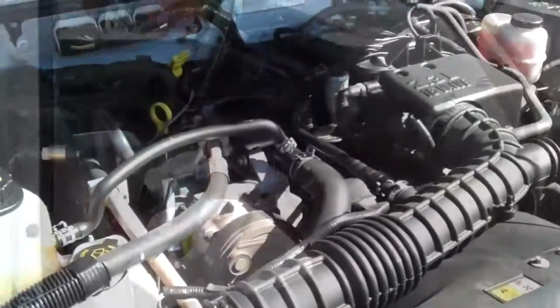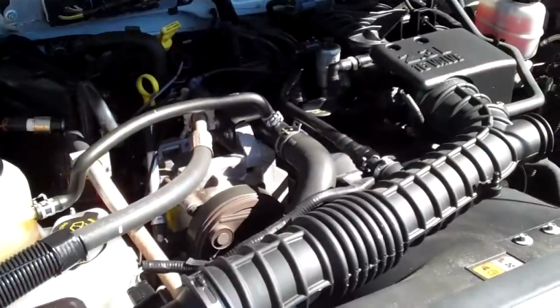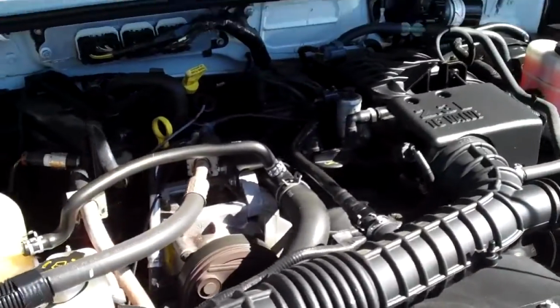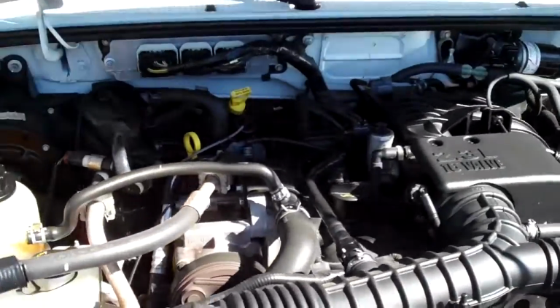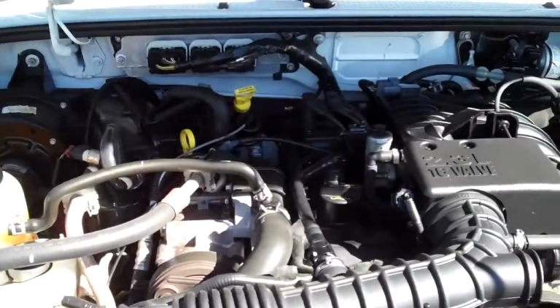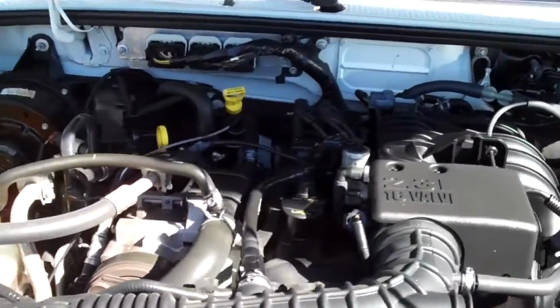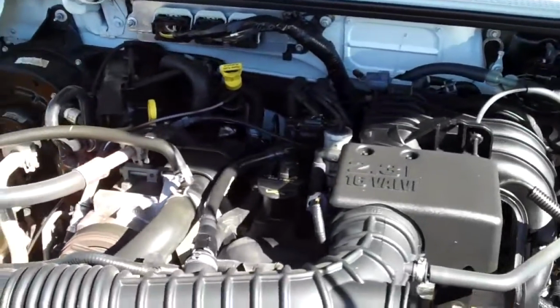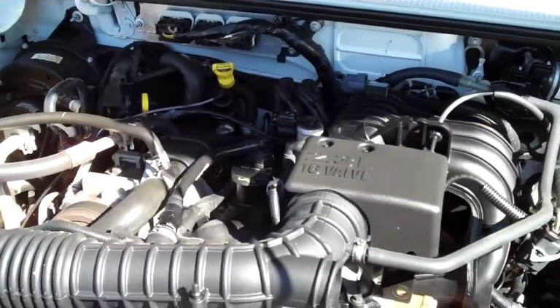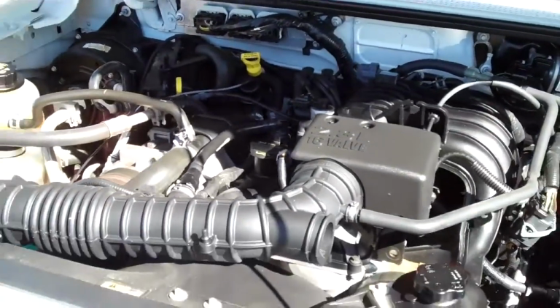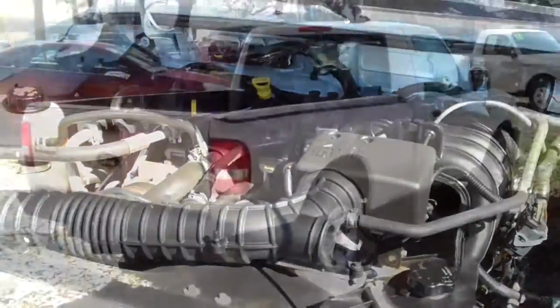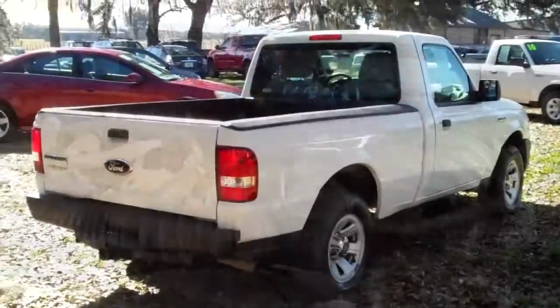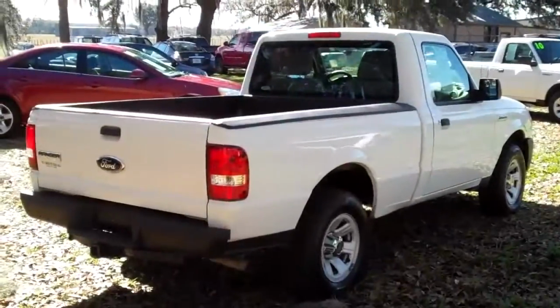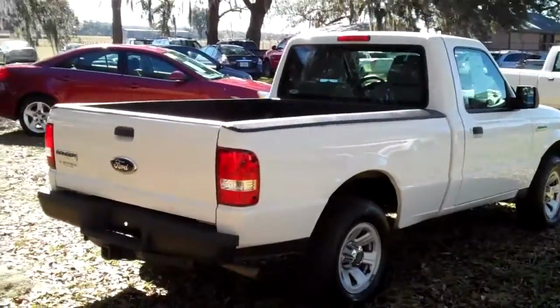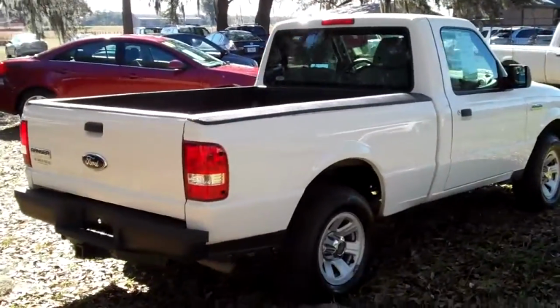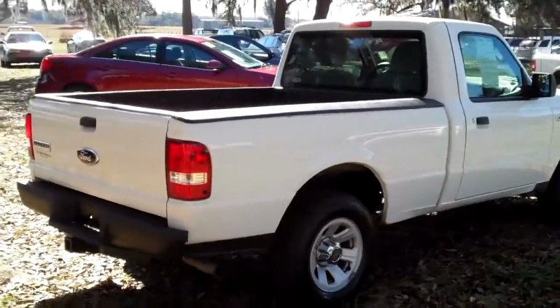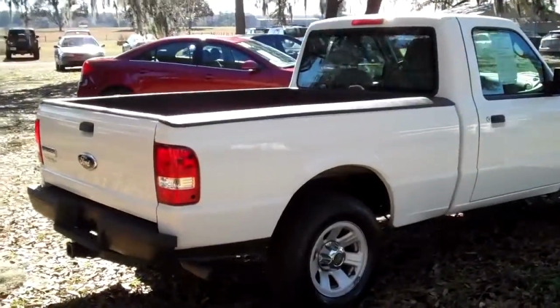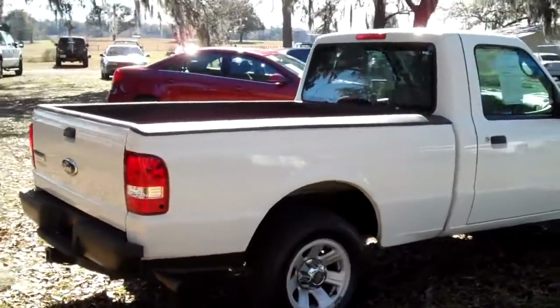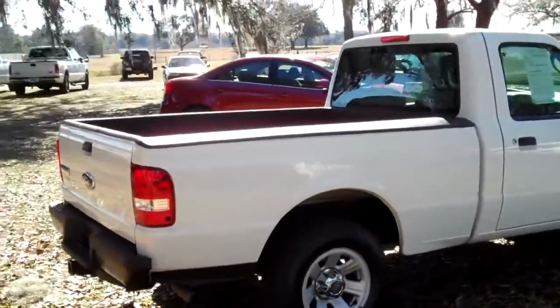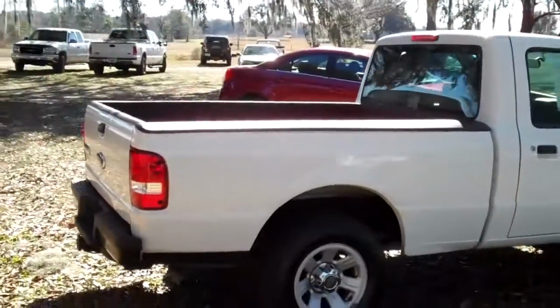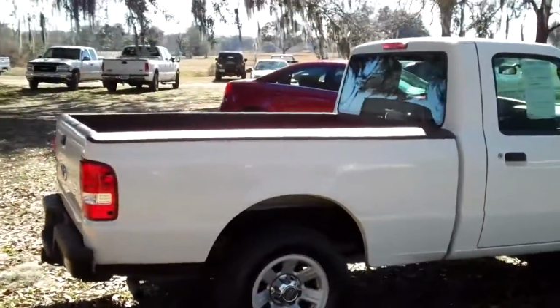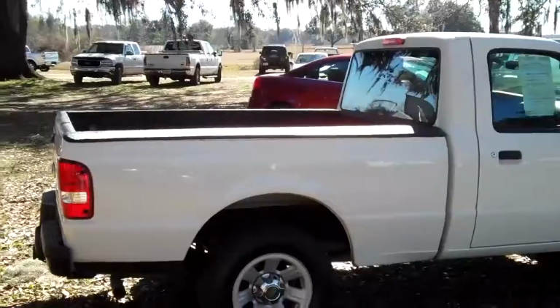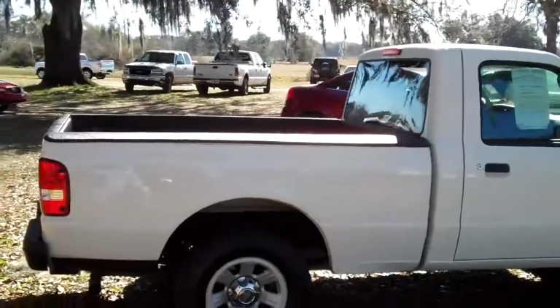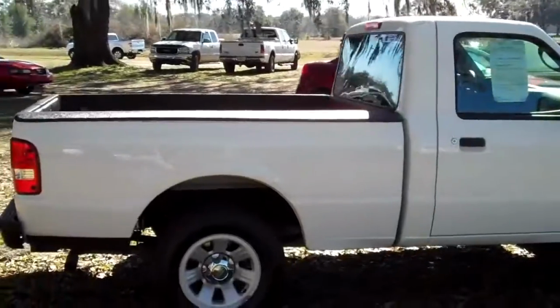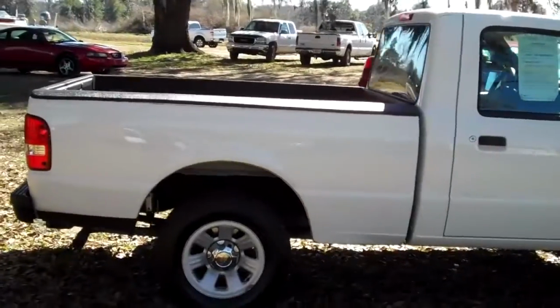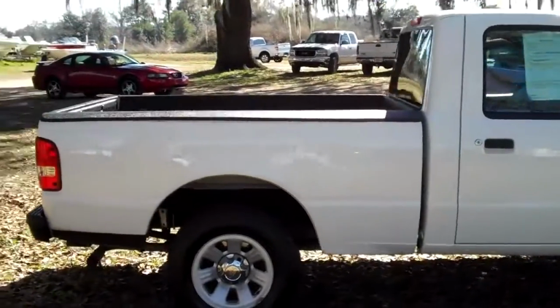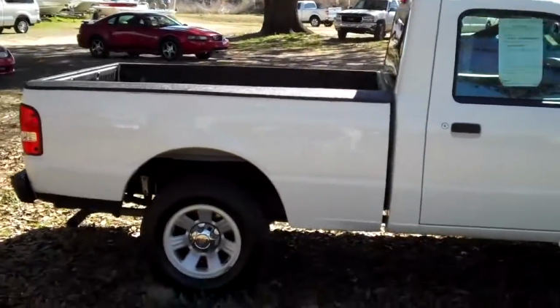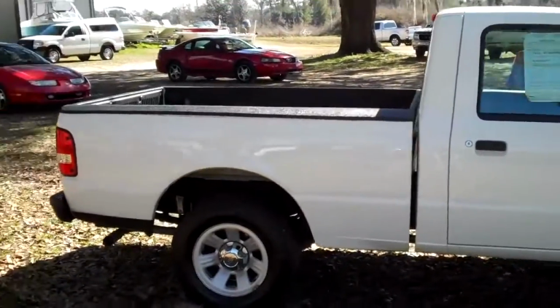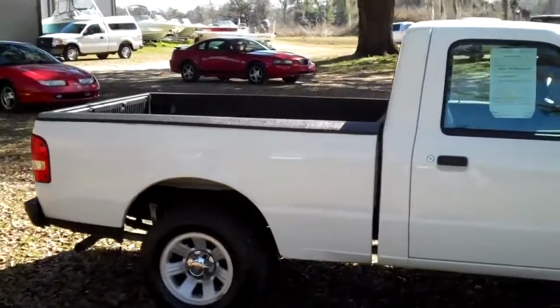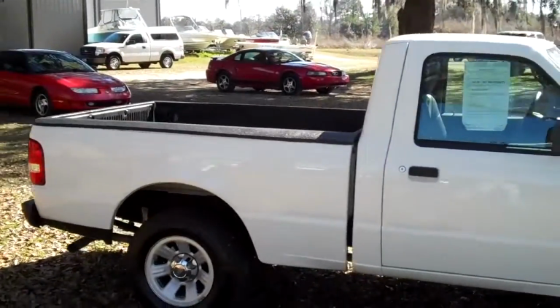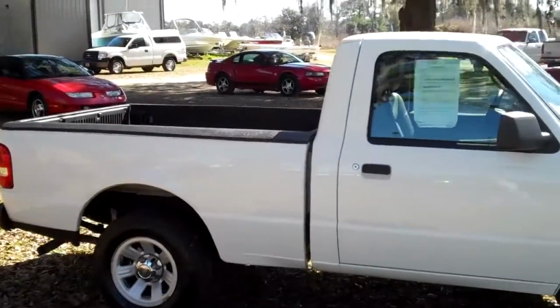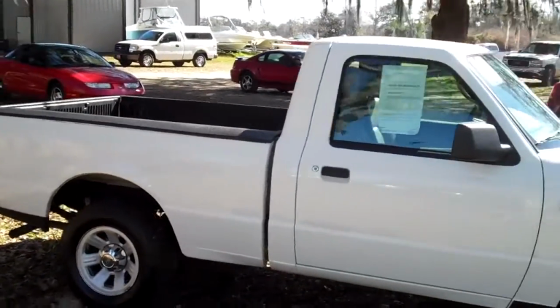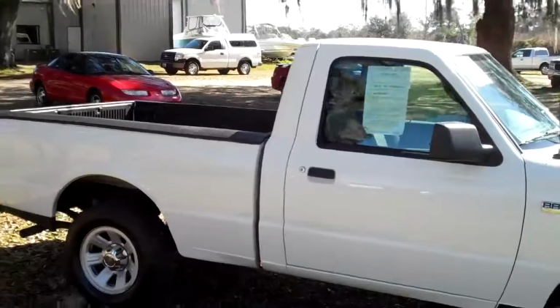Under the hood you have a 2.3 liter engine. If you'd like more information, just give us a call. Our toll-free number is 1-866-371-2255, or you can call locally at area code 352-682-8667.